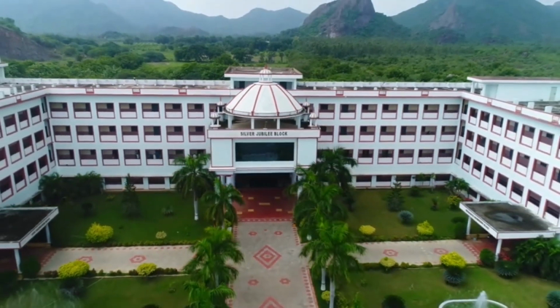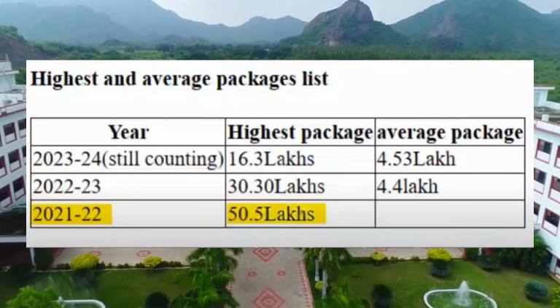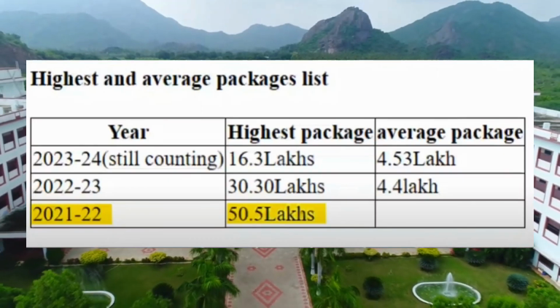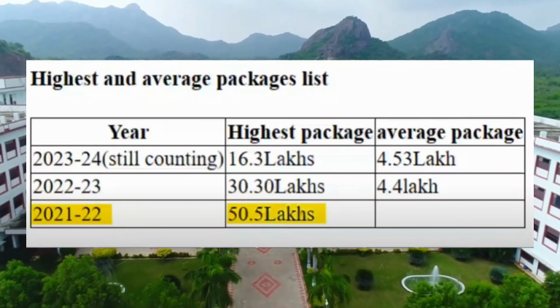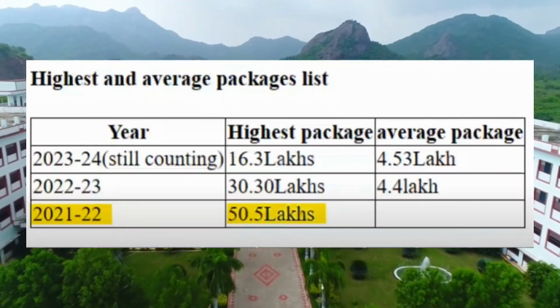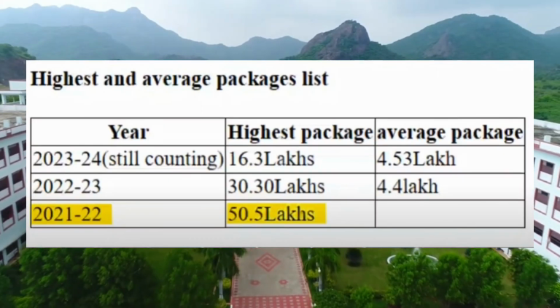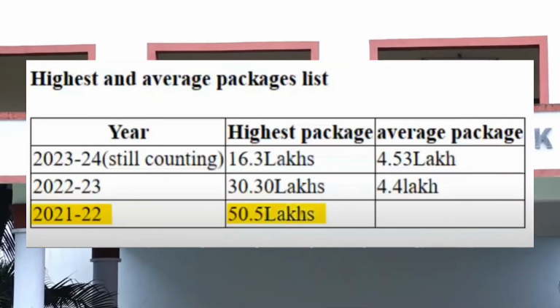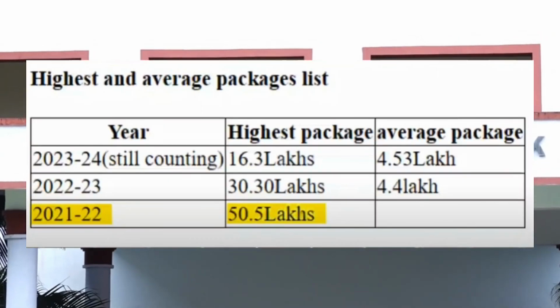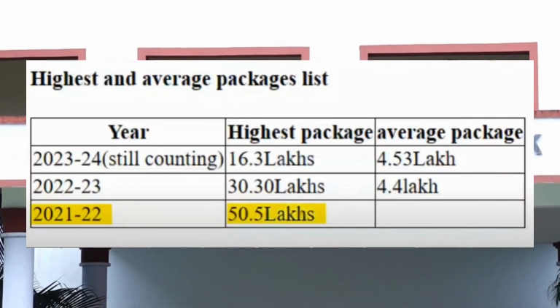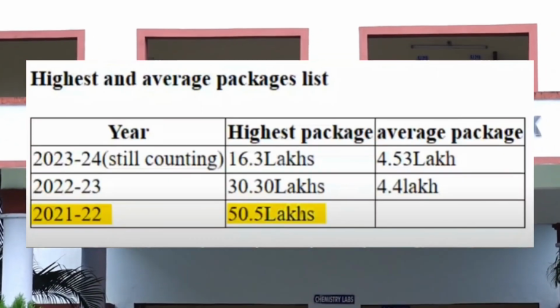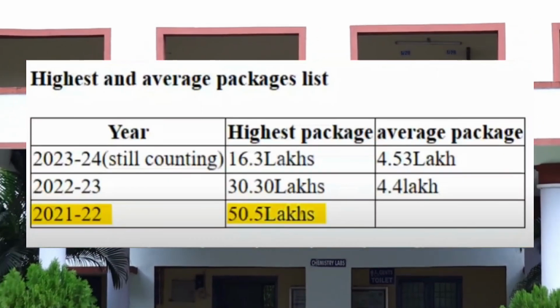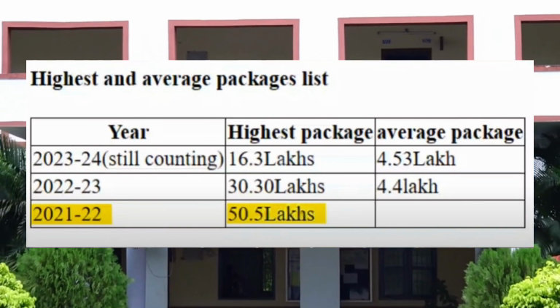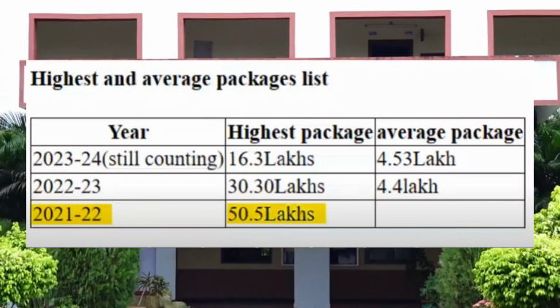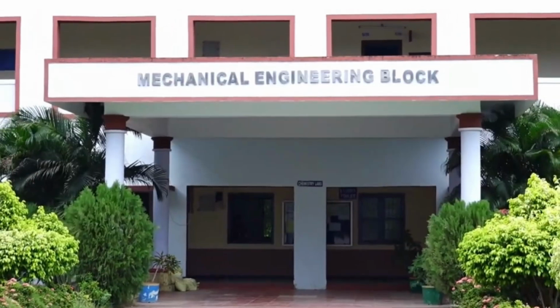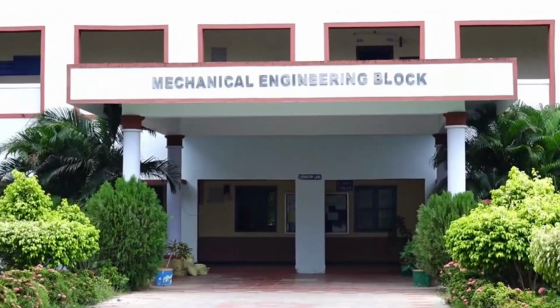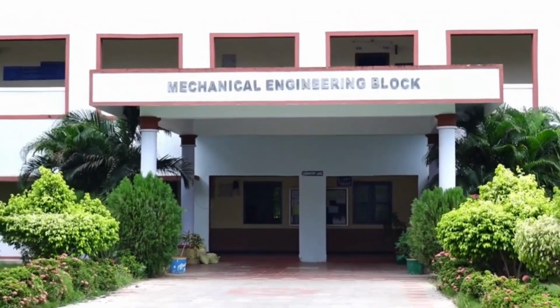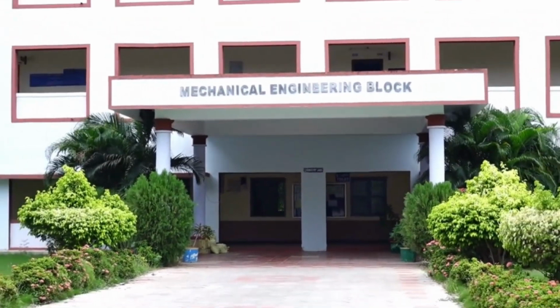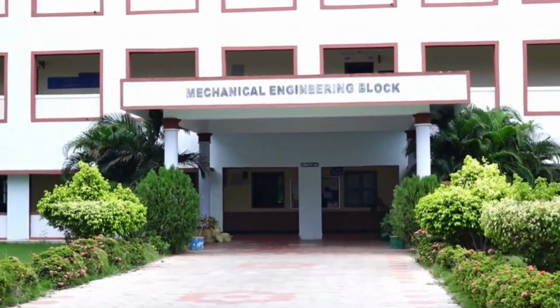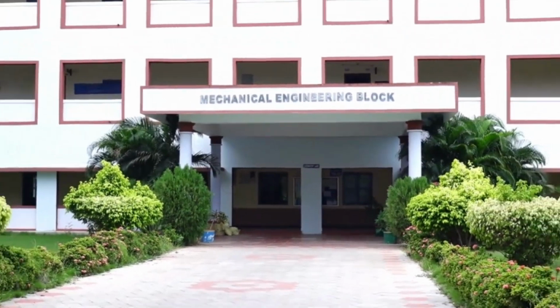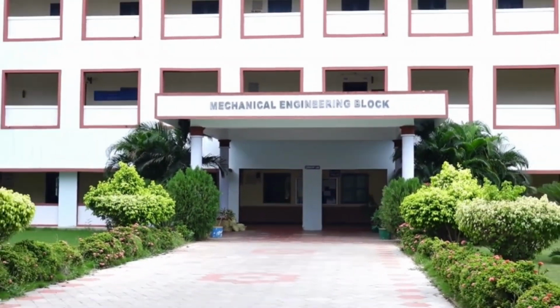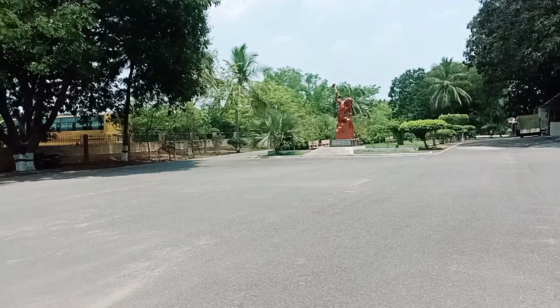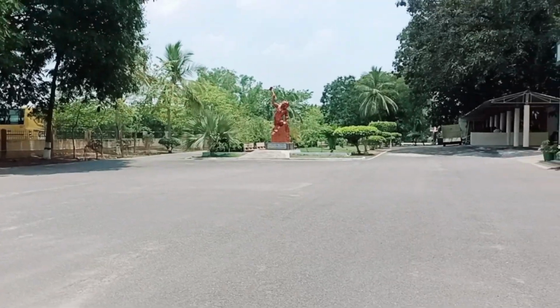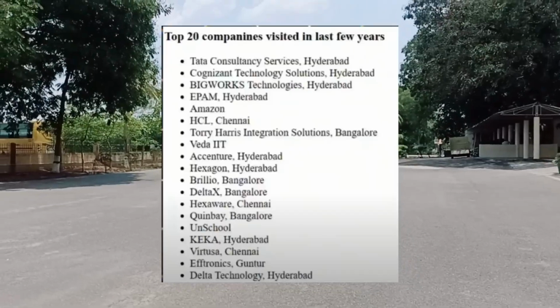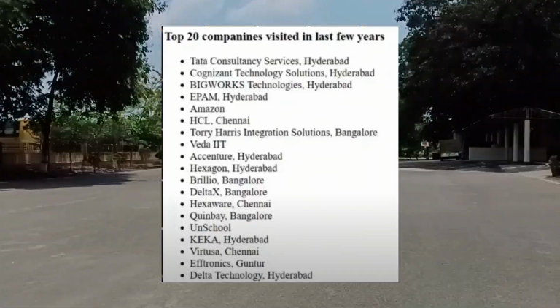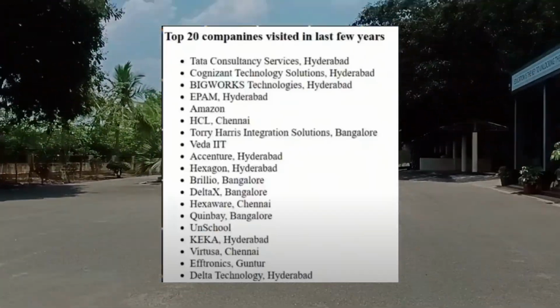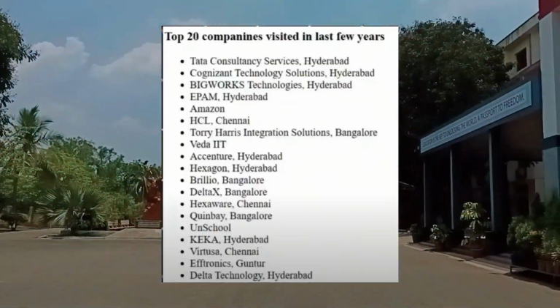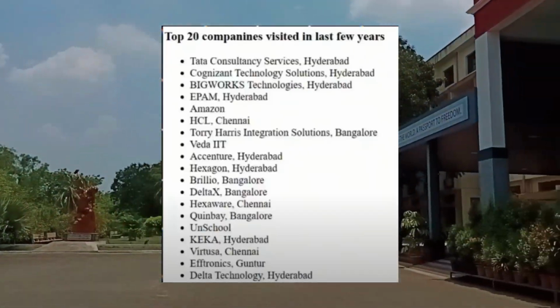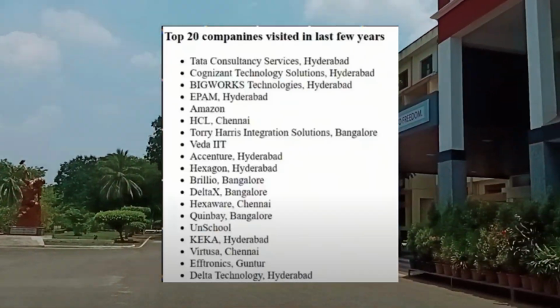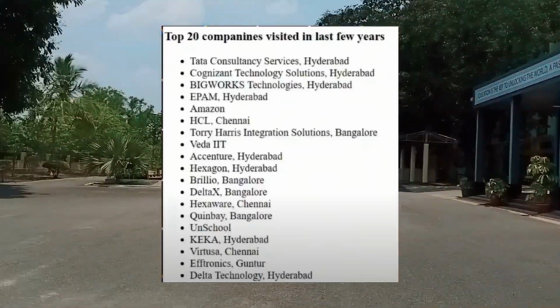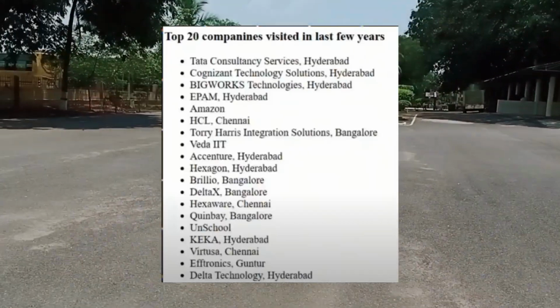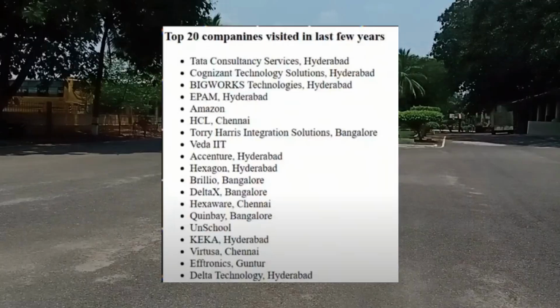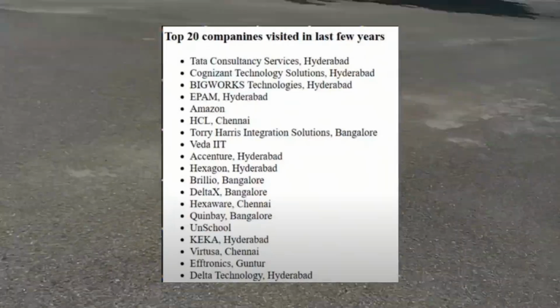The highest package secured here is 50 LPA, achieved in 2021, and the average package is 4 to 5 LPA. The top recruiters are Tata Consultancy, Cognizant, Amazon, HCL, etc.